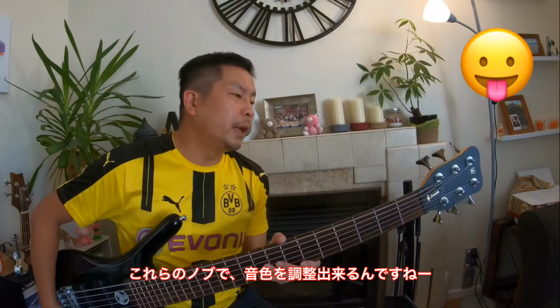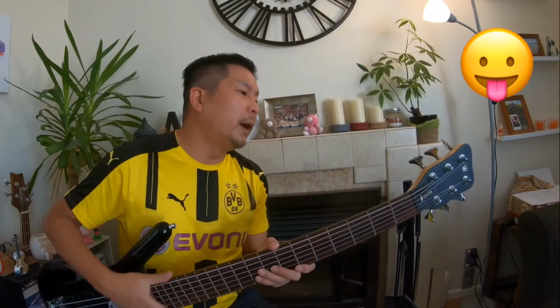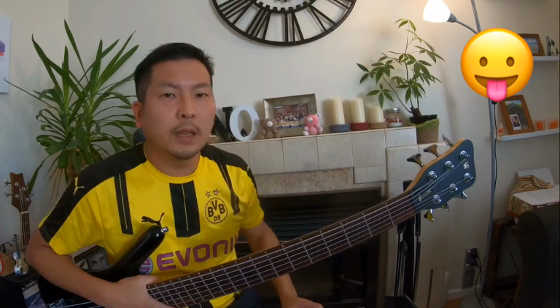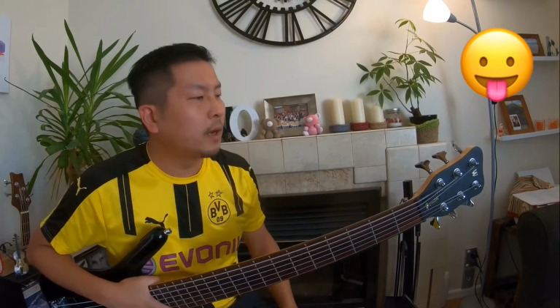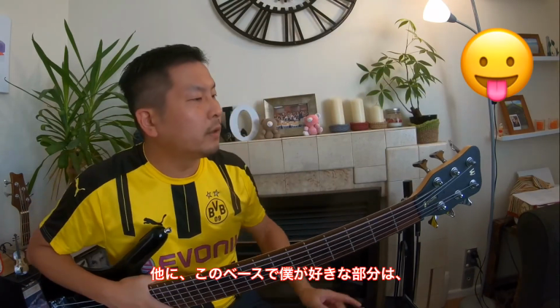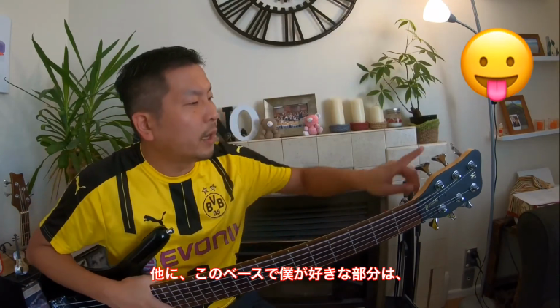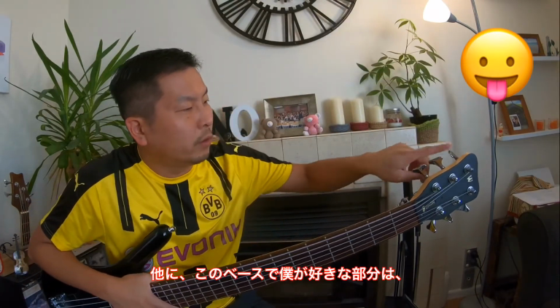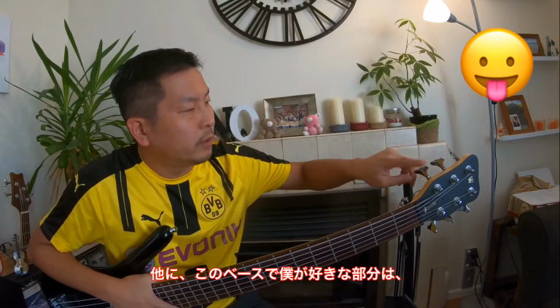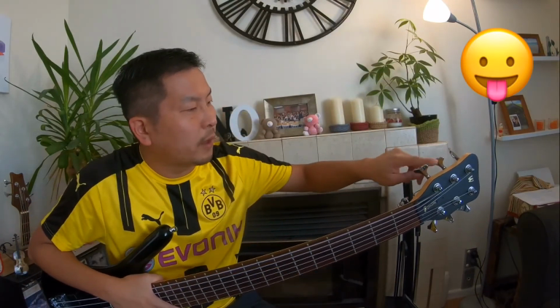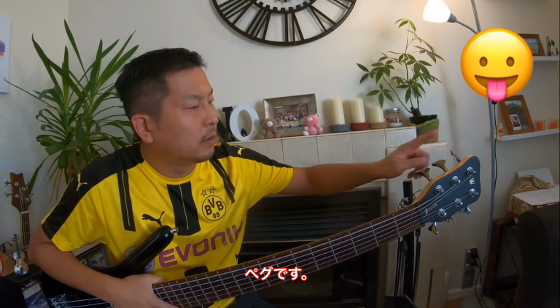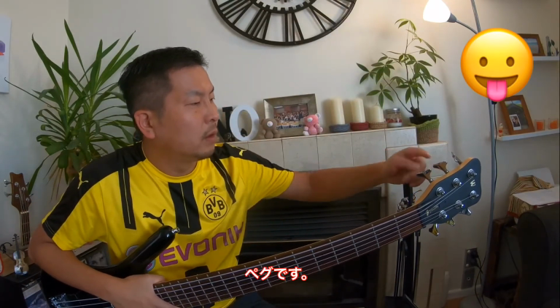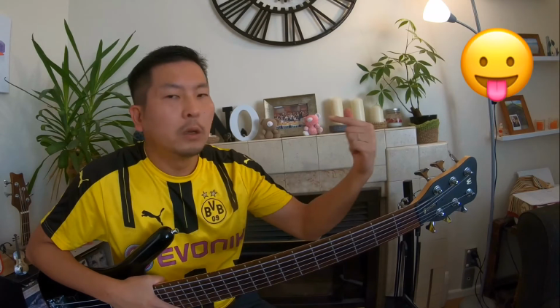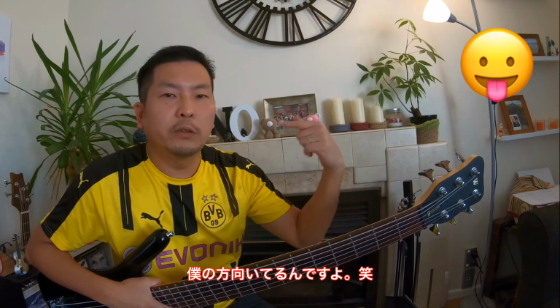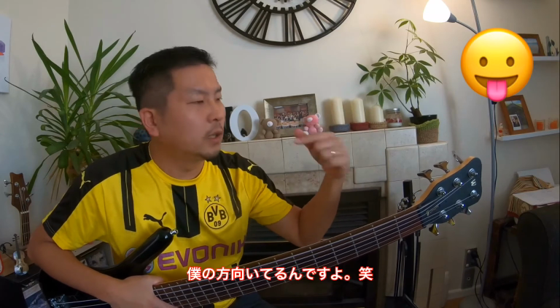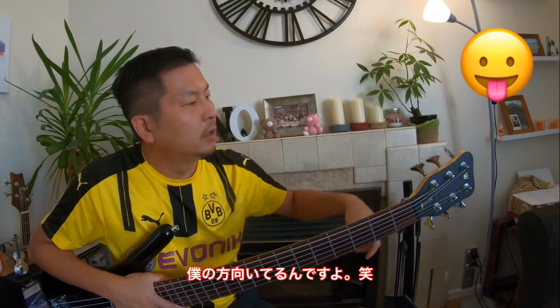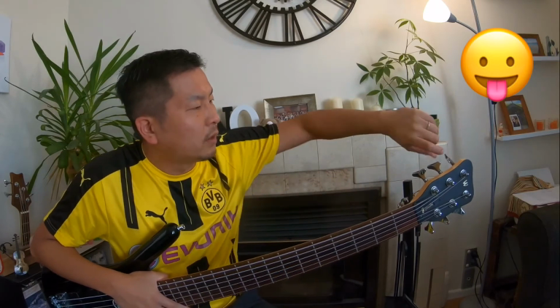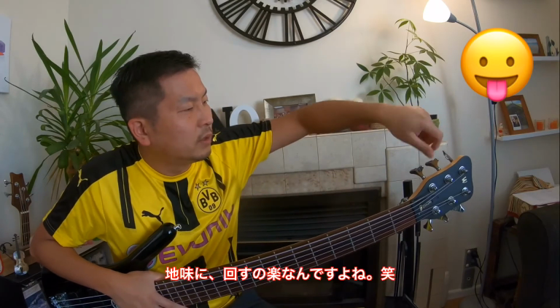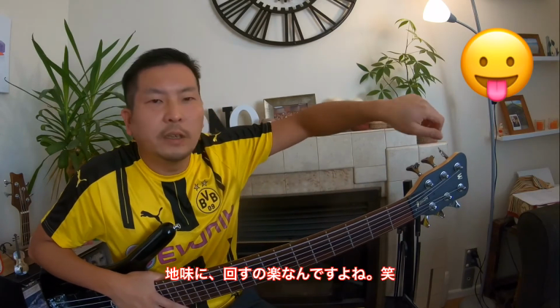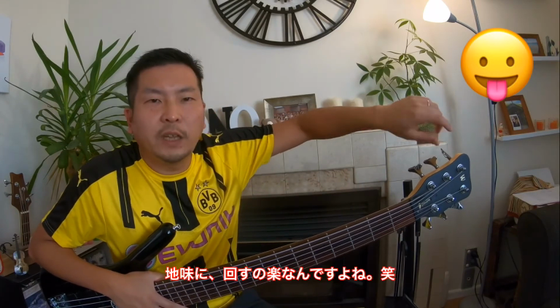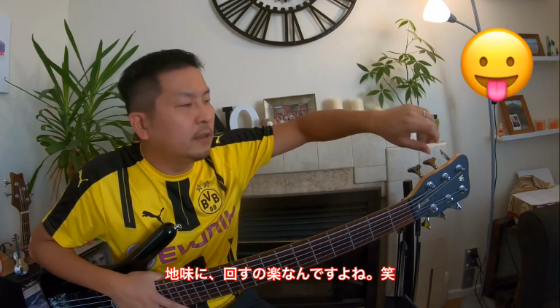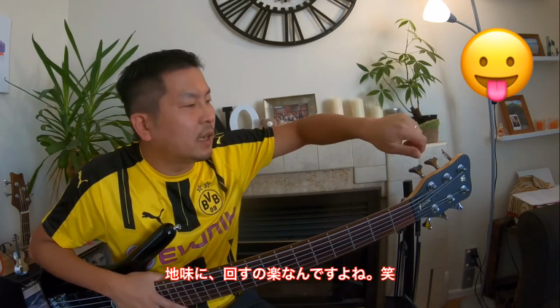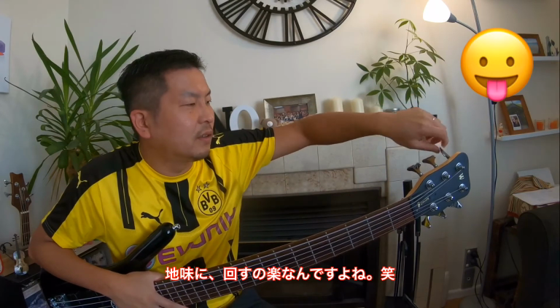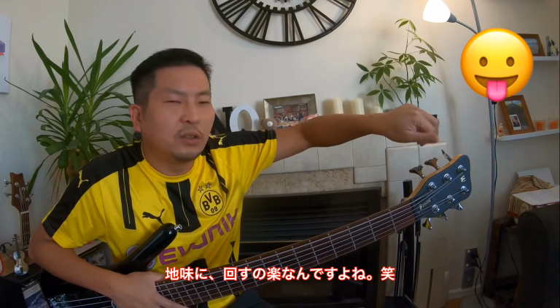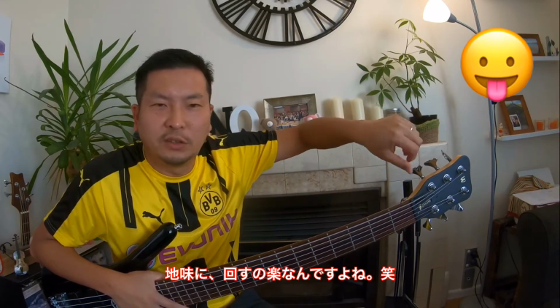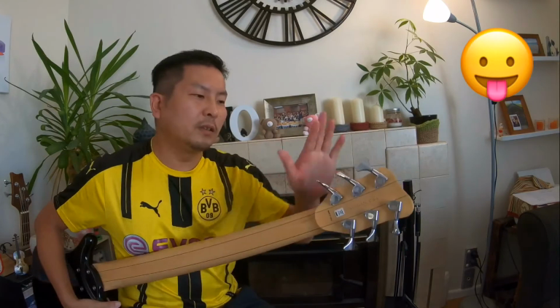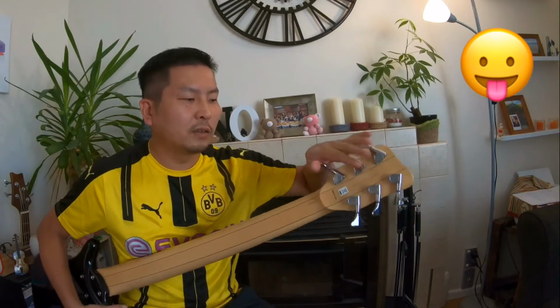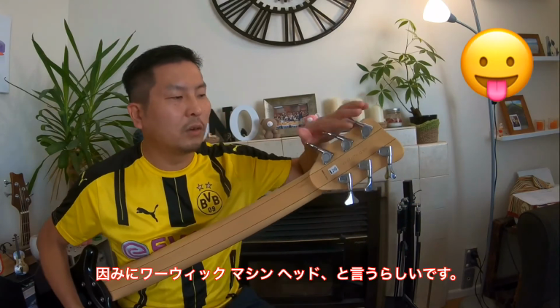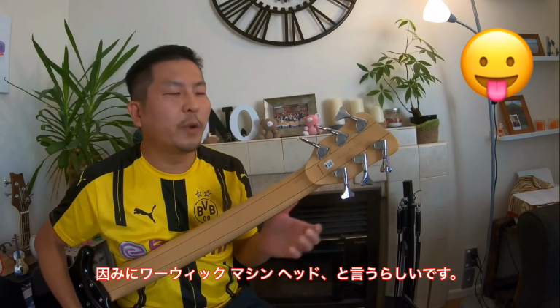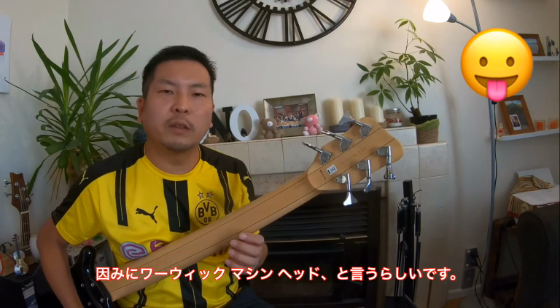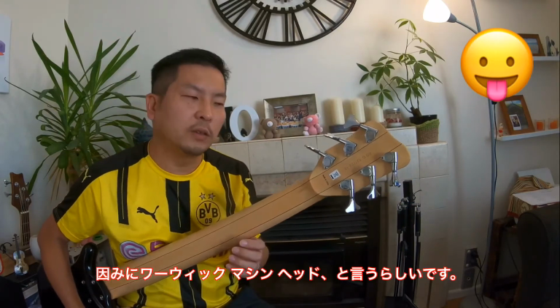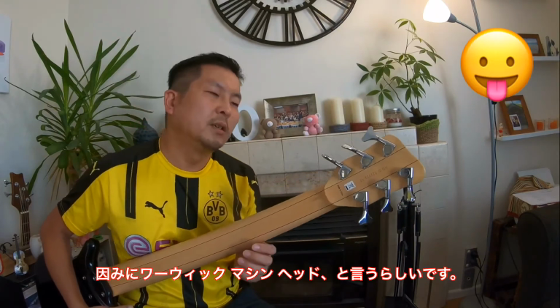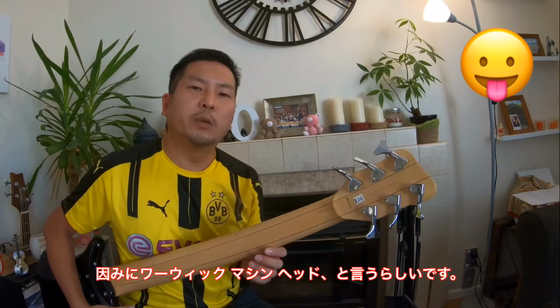Another thing I like is these pegs face toward me, so it's very easy to adjust tuning. This is called the Warwick Muffin Head, by the way.